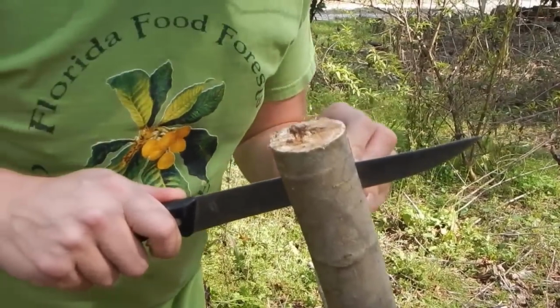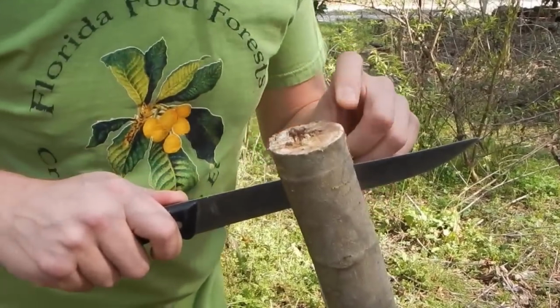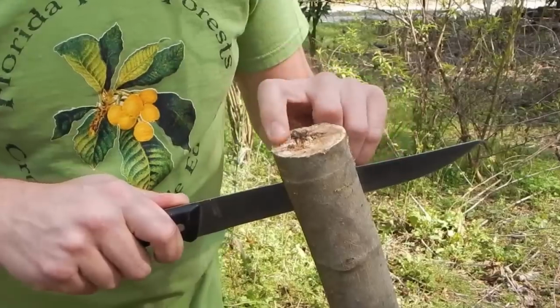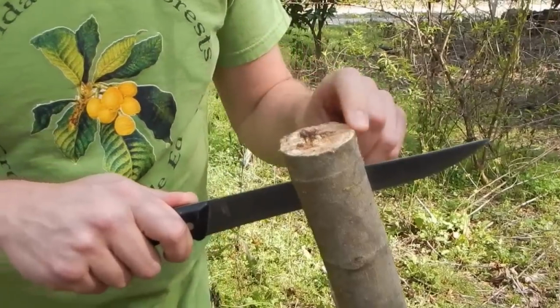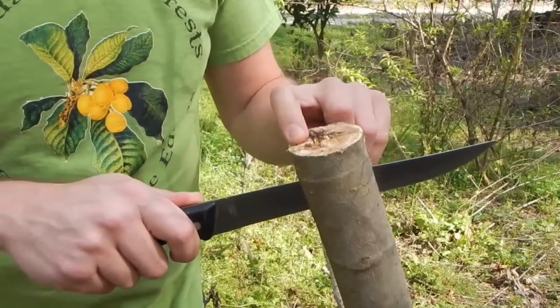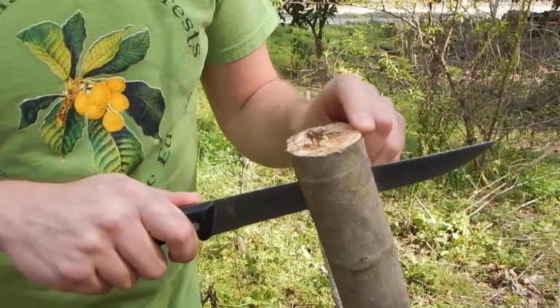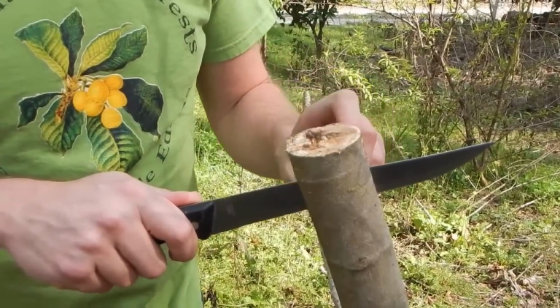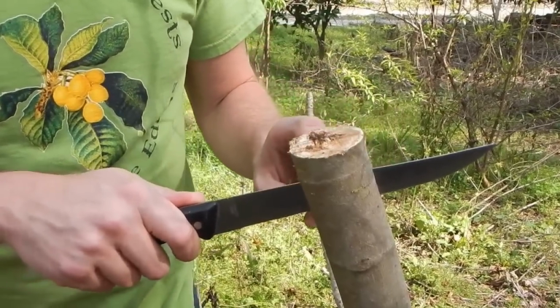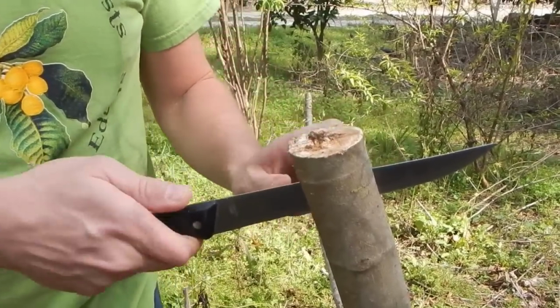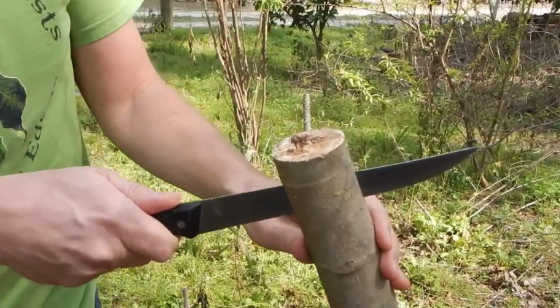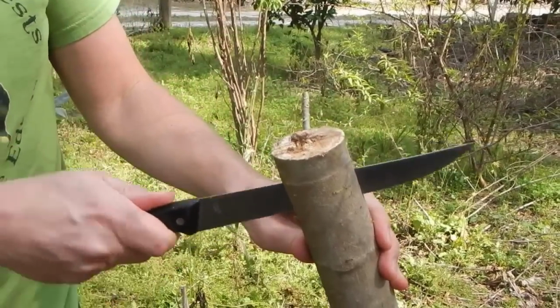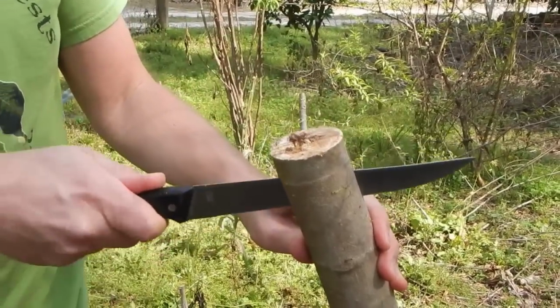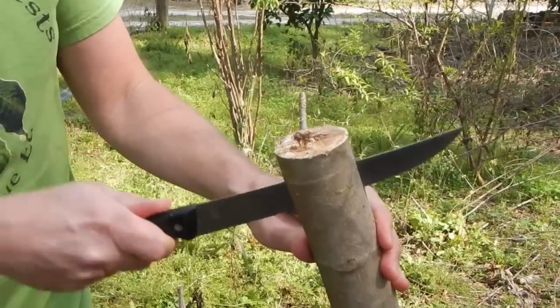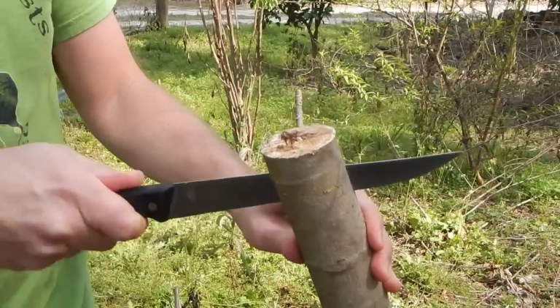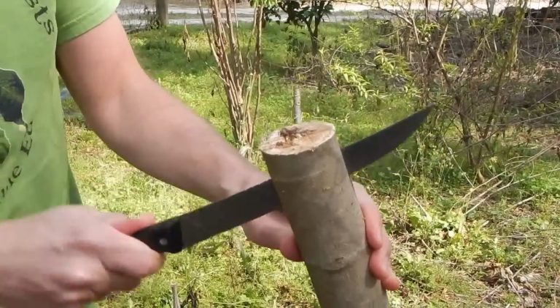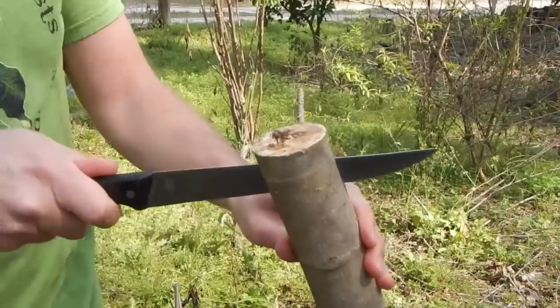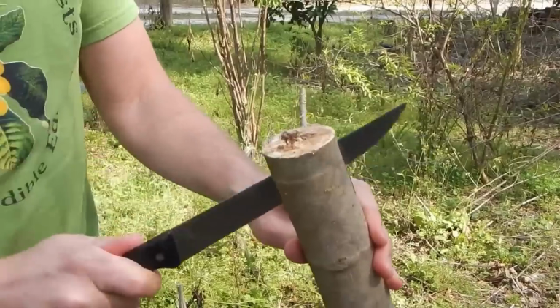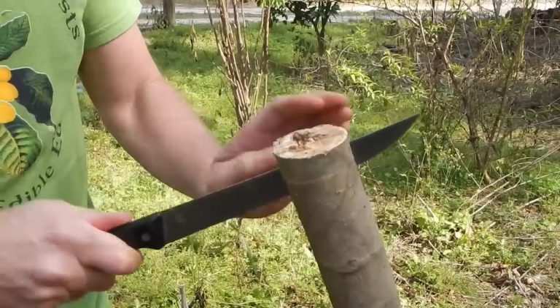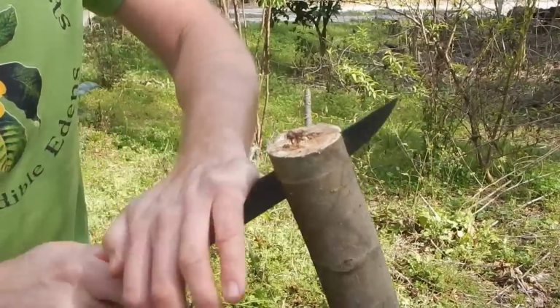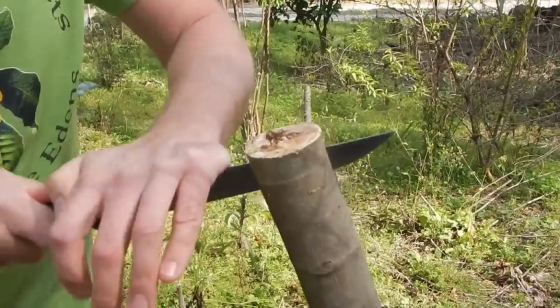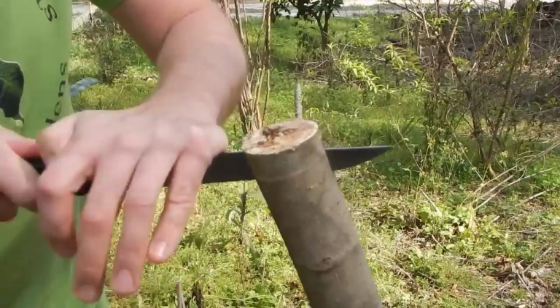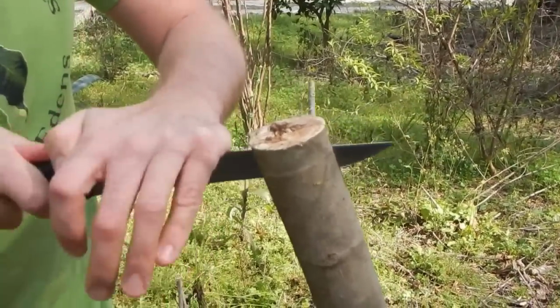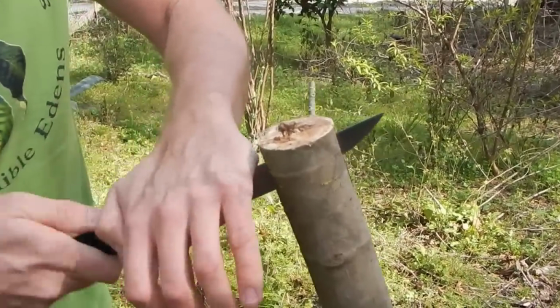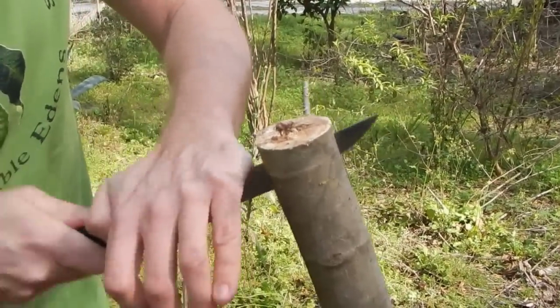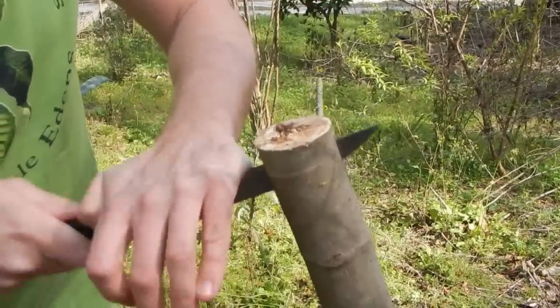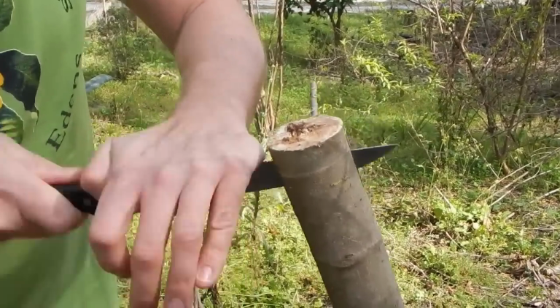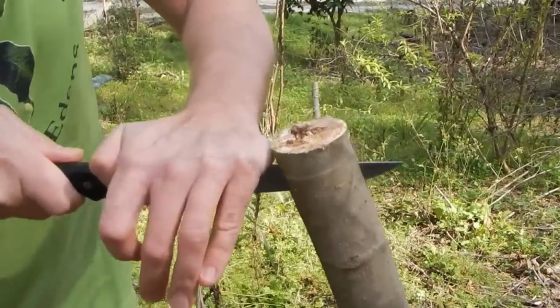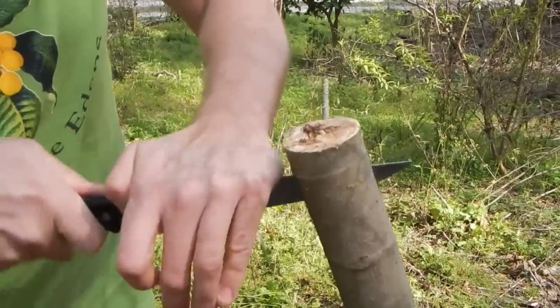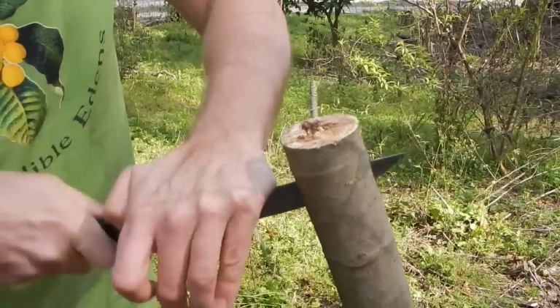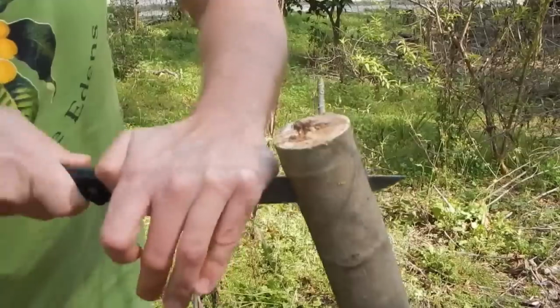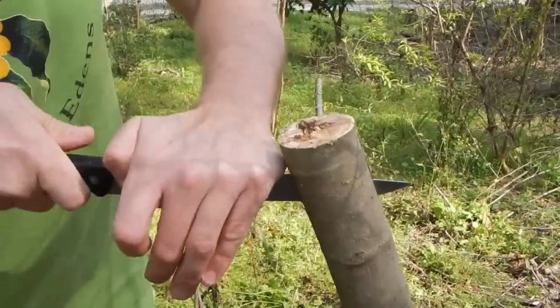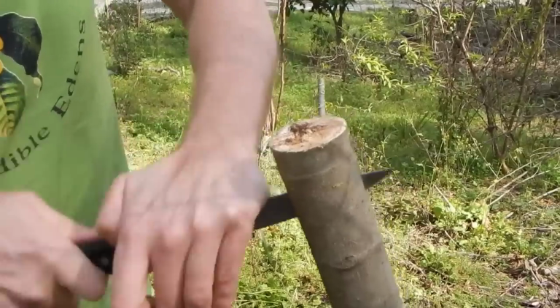Now here and here are where we're going to put on our scion wood. Hopefully we'll be able to just pull this out. I'm going to leave it in here on the tip so it's split and still keeping it open.